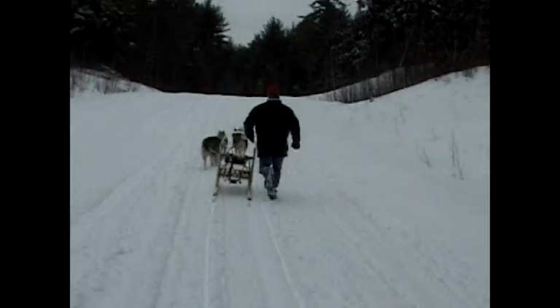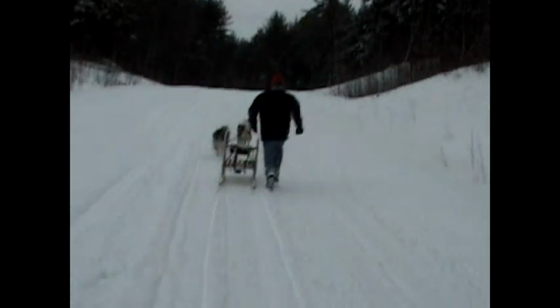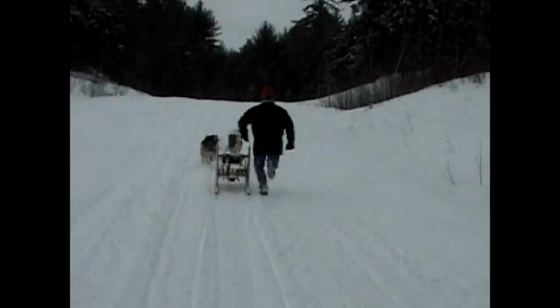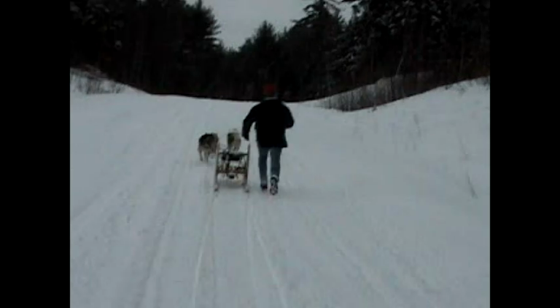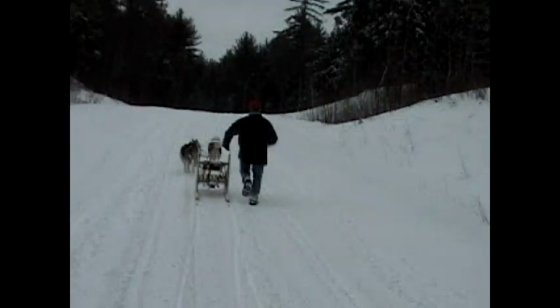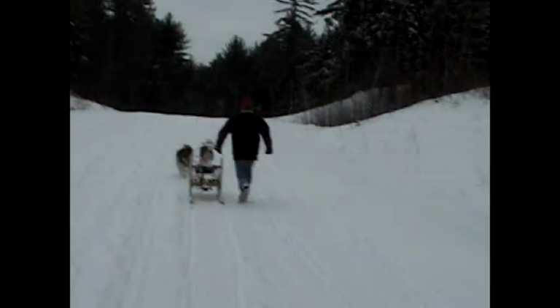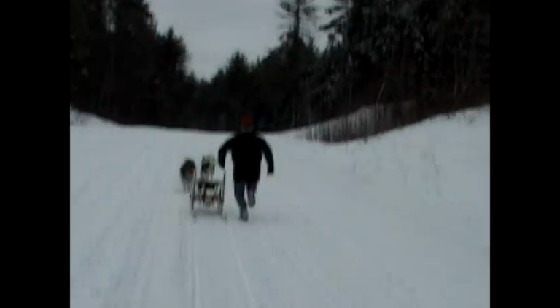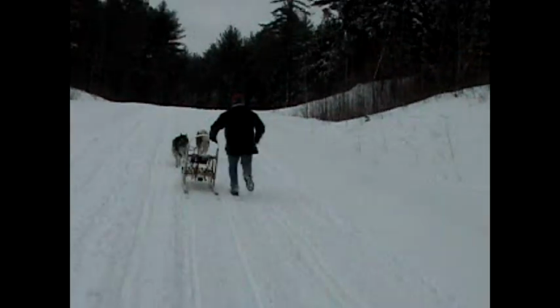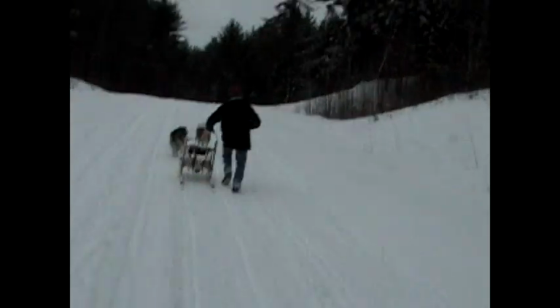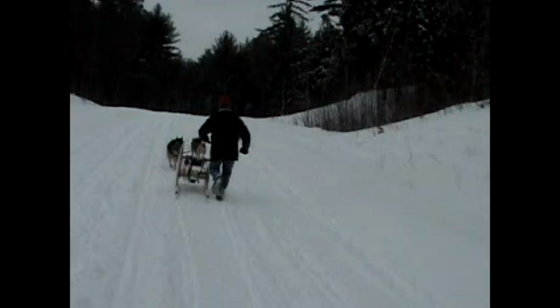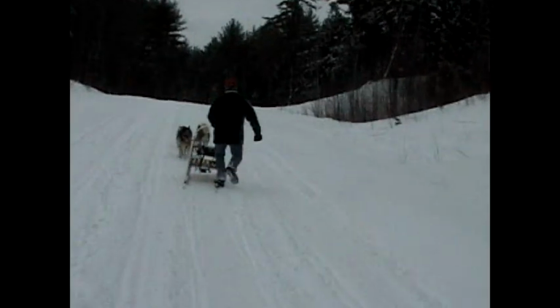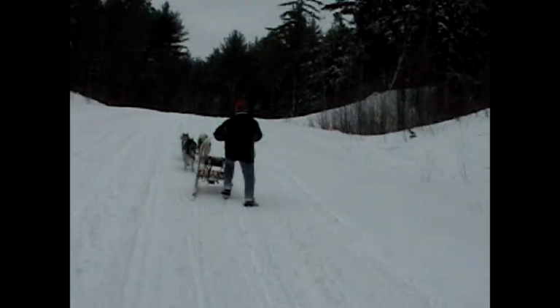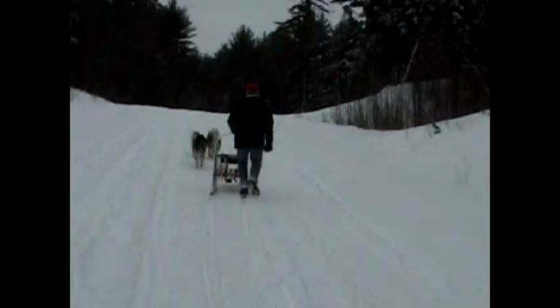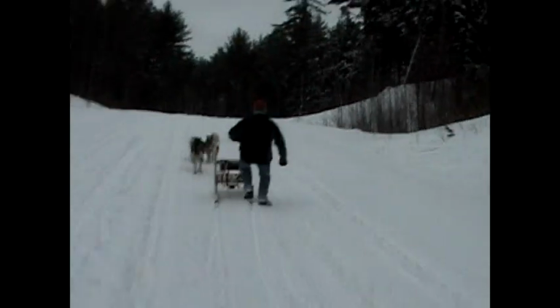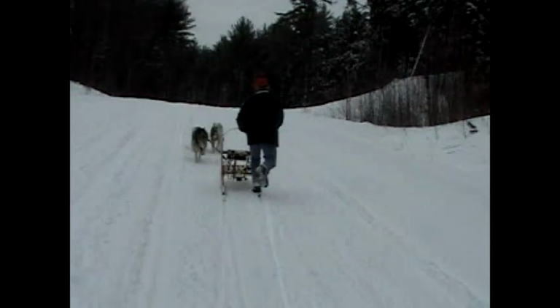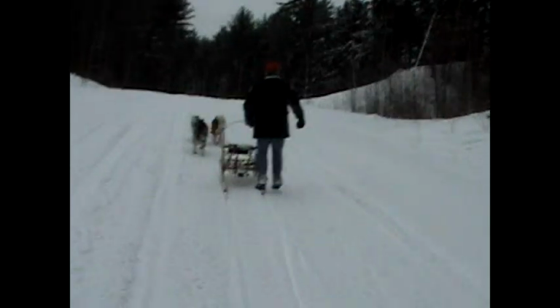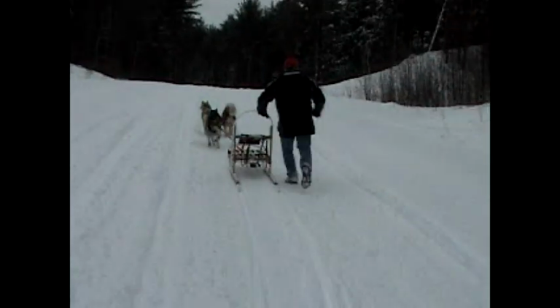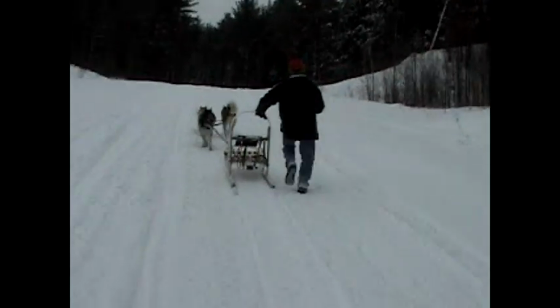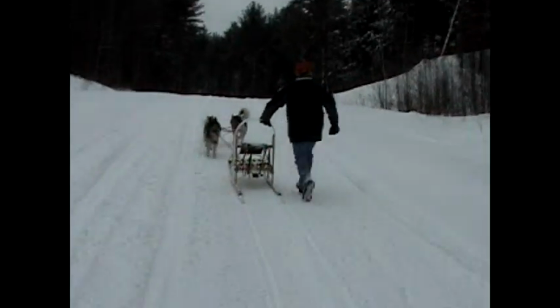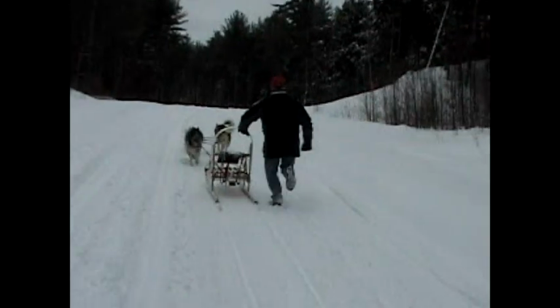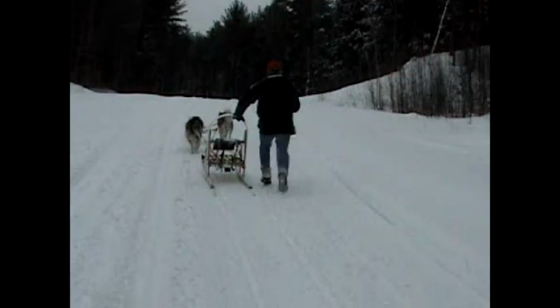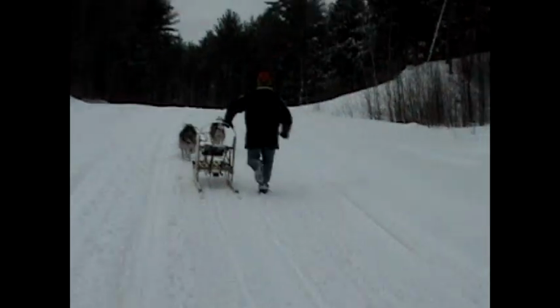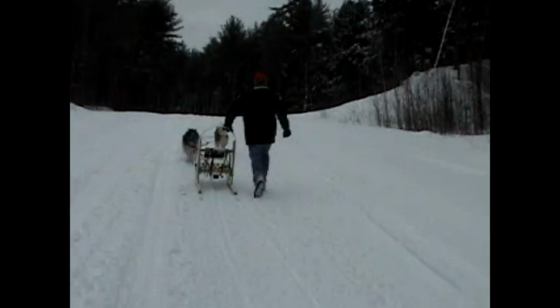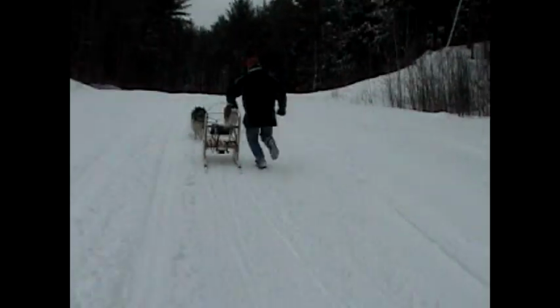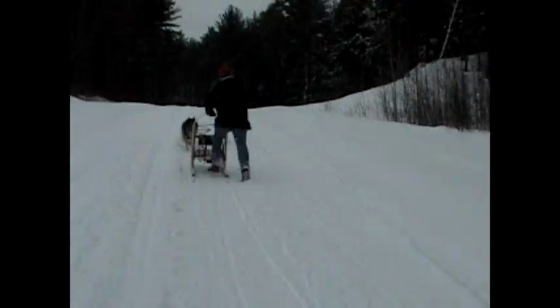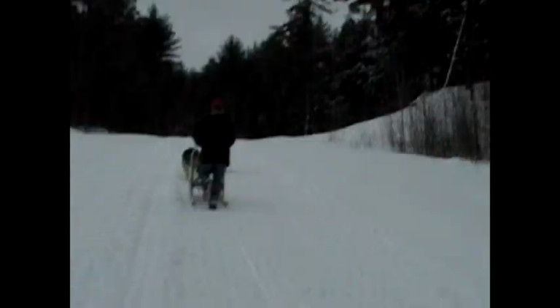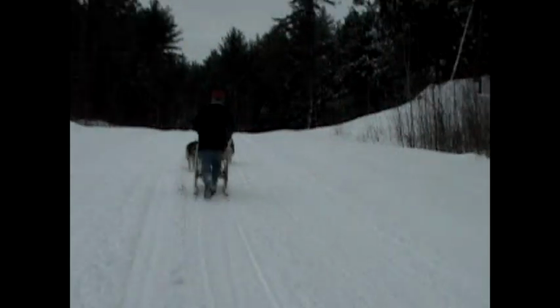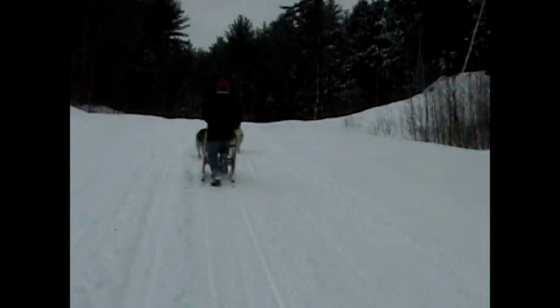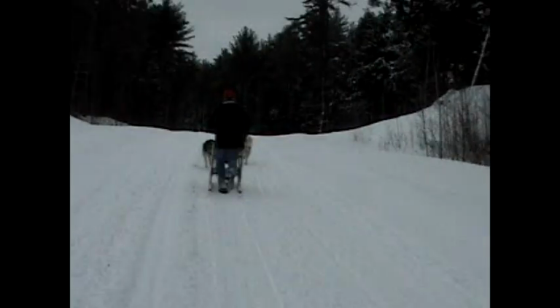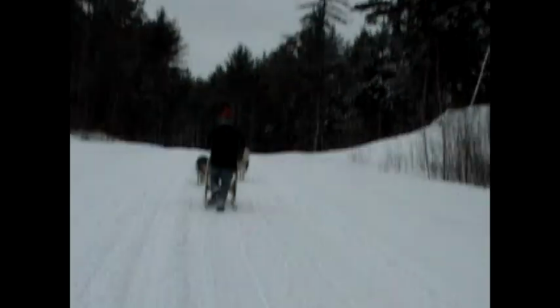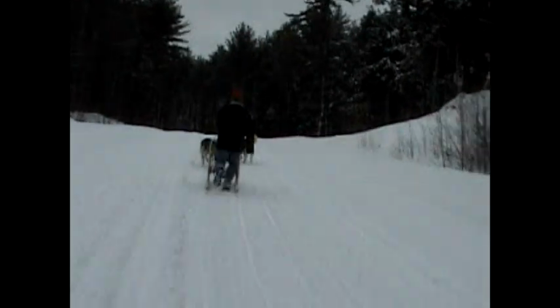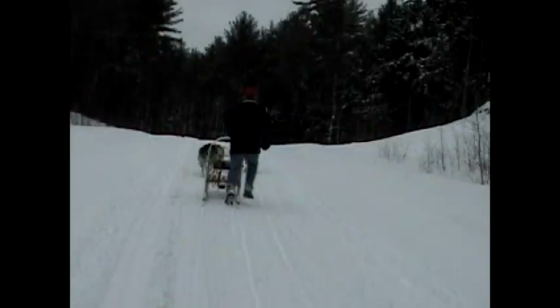When you do this, you will notice an immediate increase in the dog's speed and you may need to get back onto the sled just to keep up. You can pedal and run, run and pedal until they get to the top of the hill. You can run behind the sled or you can run alongside the sled.